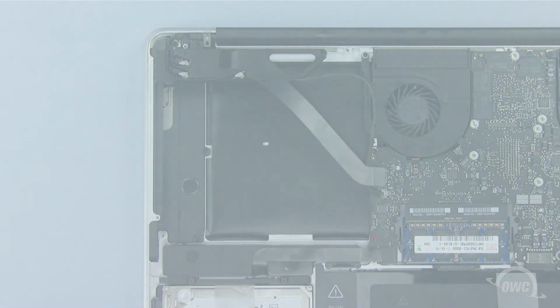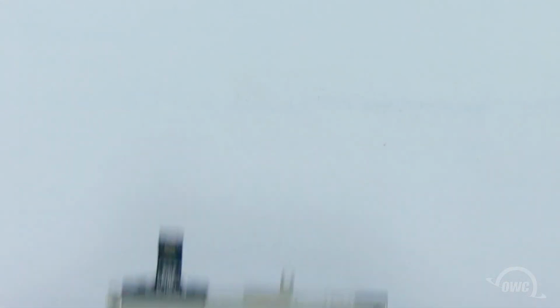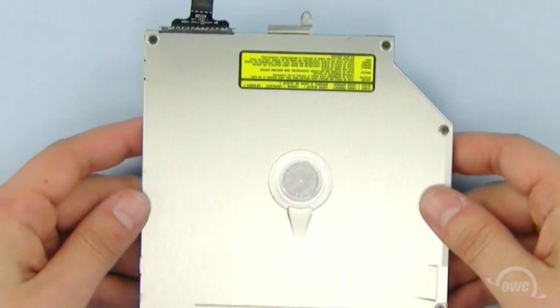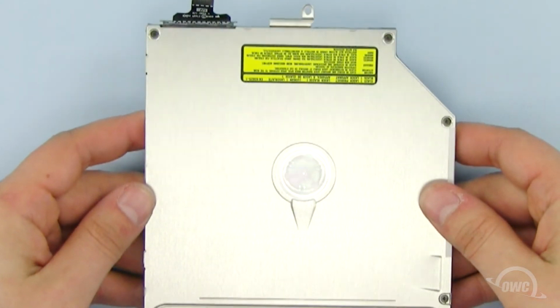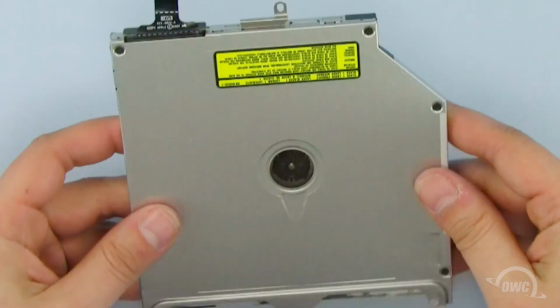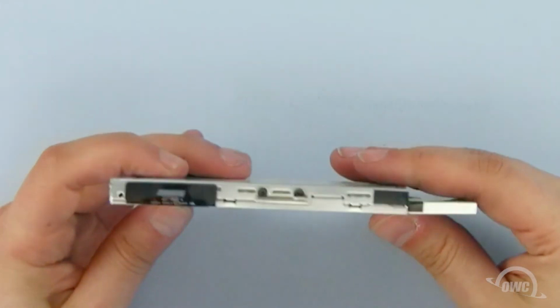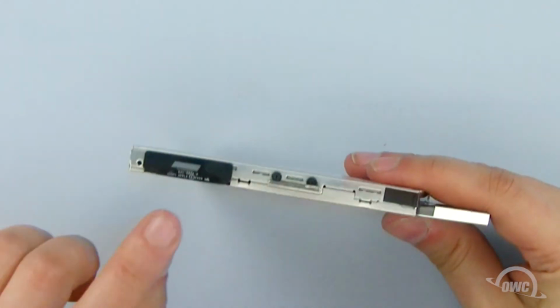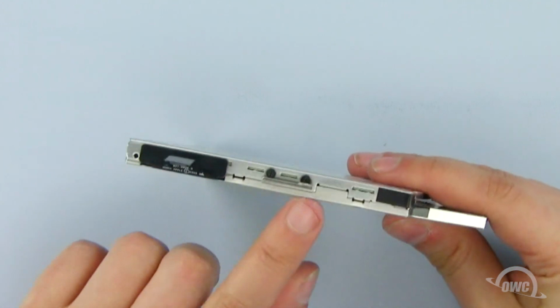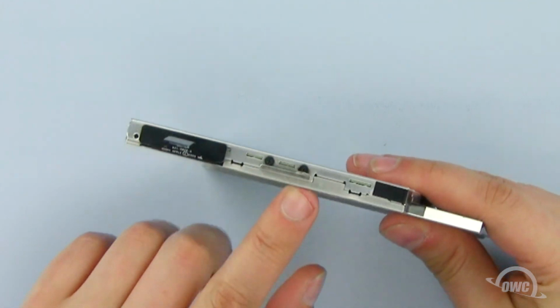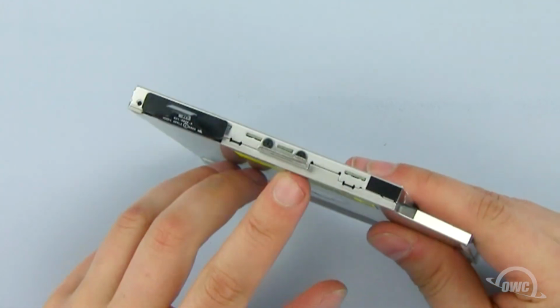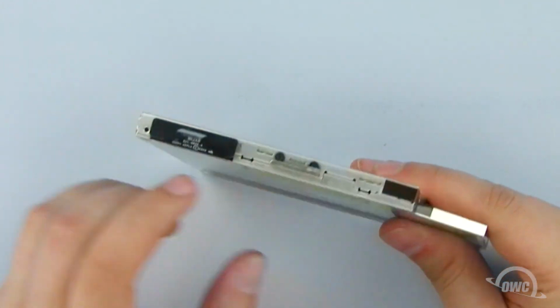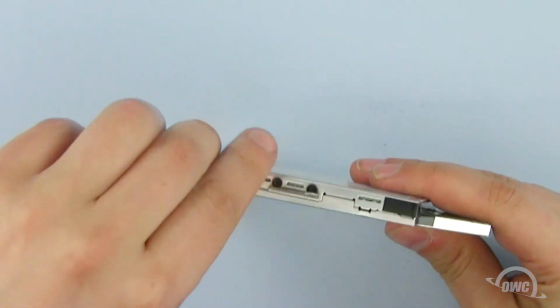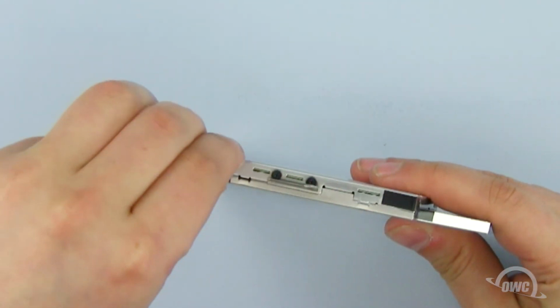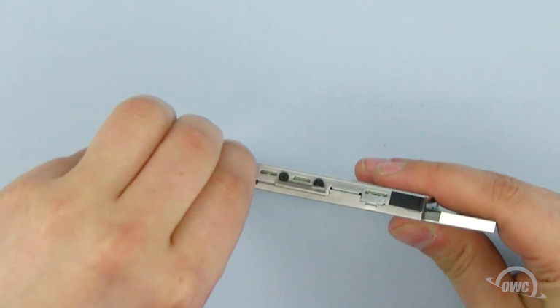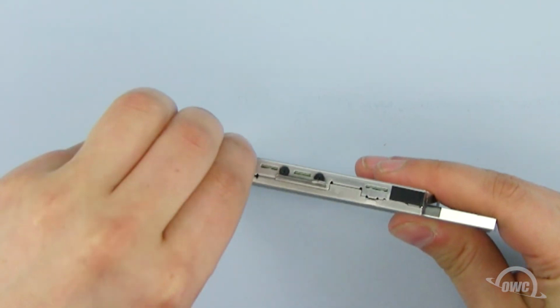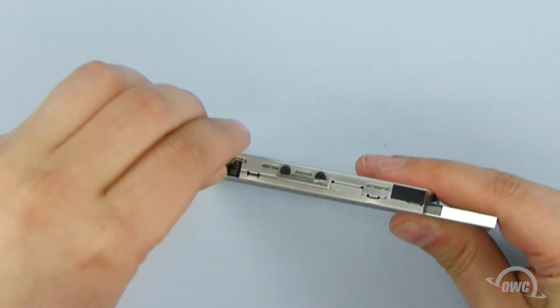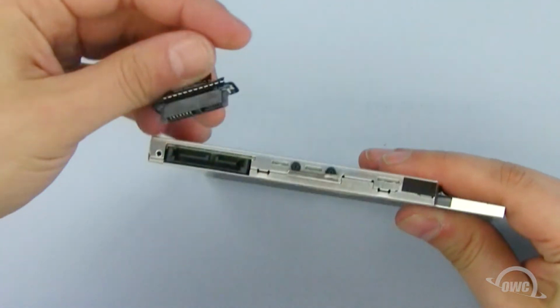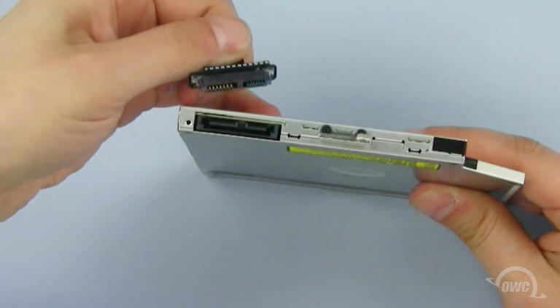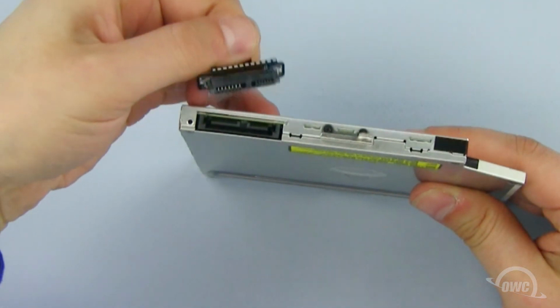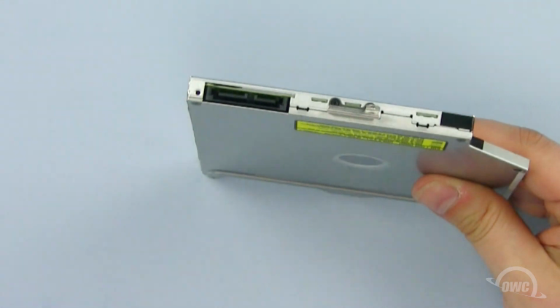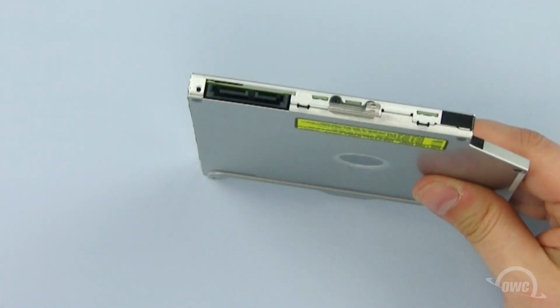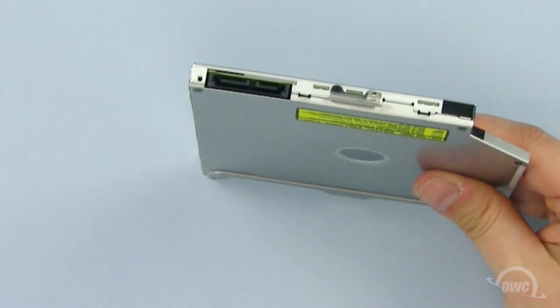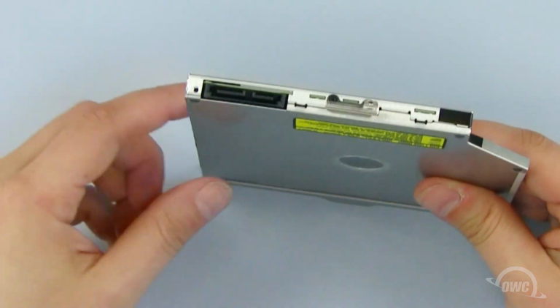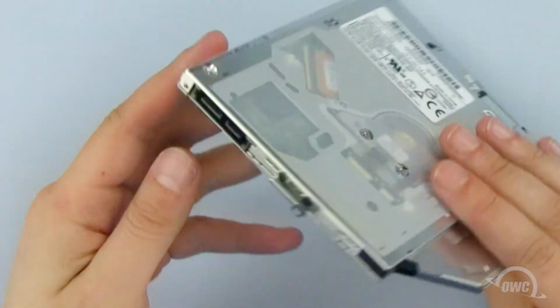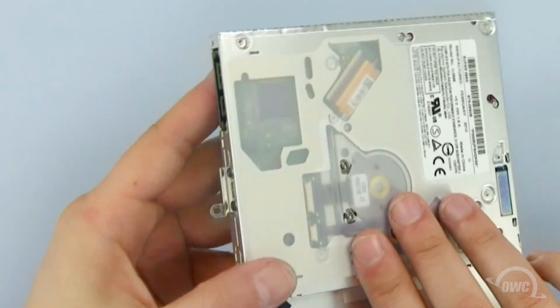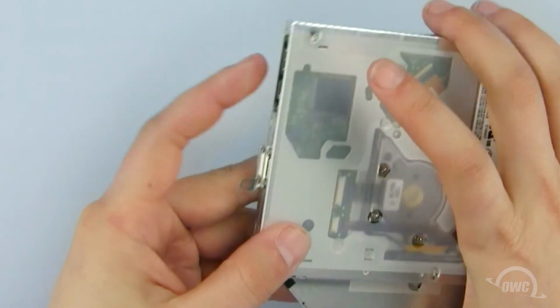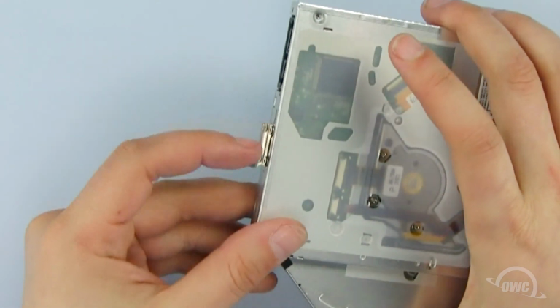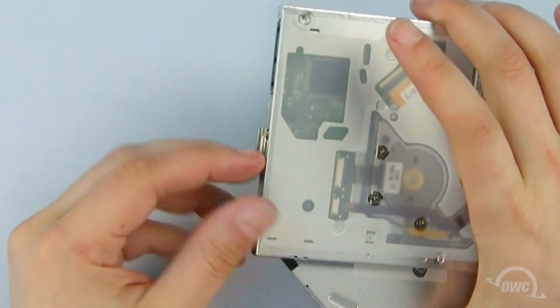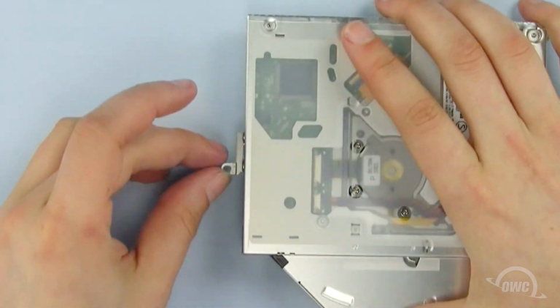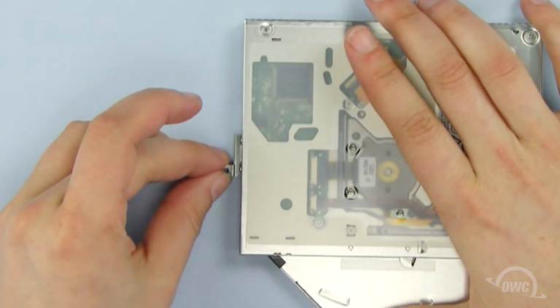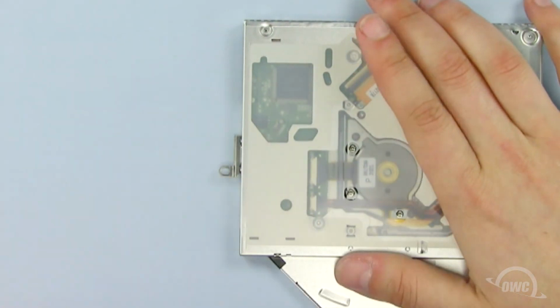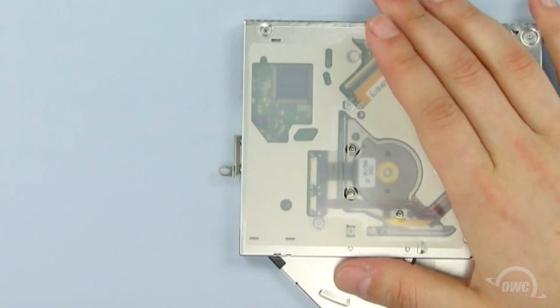From the old optical drive, we need to remove the data connector and bracket to use on the new OWC Data Doubler. Pull the data connector out gently and set aside. To remove the bracket, use your Phillips screwdriver to remove the two Phillips screws.